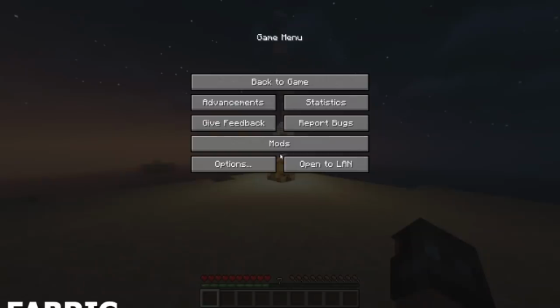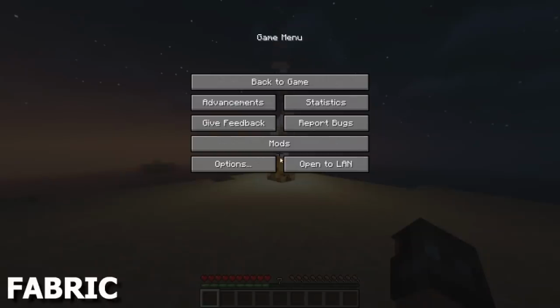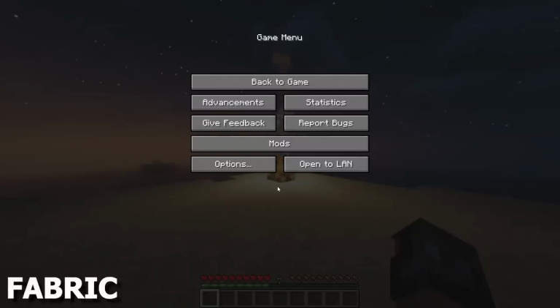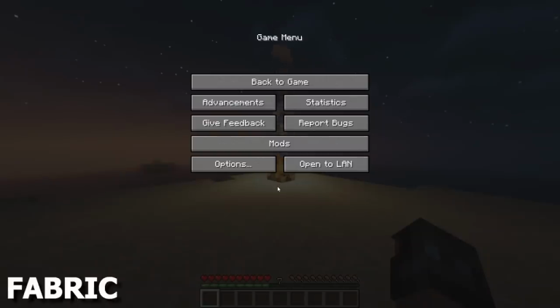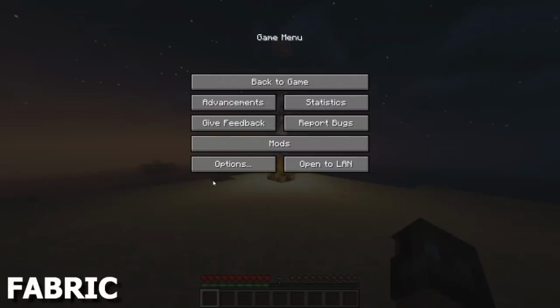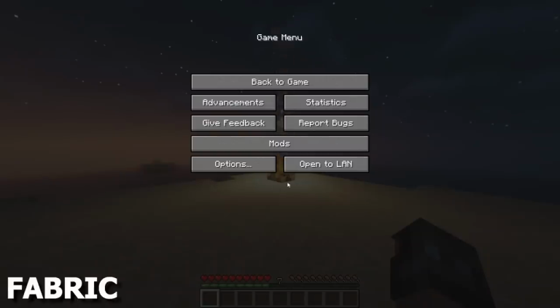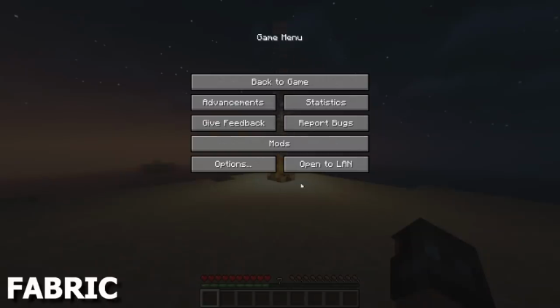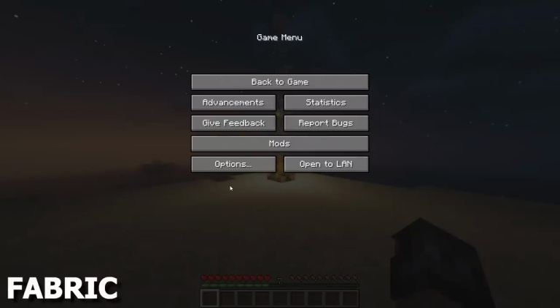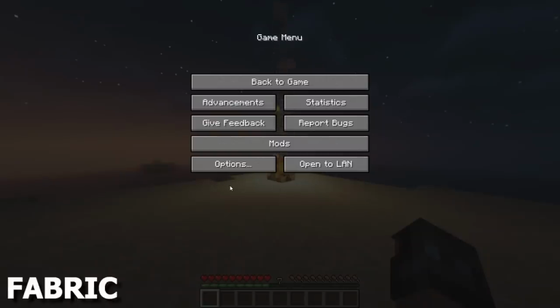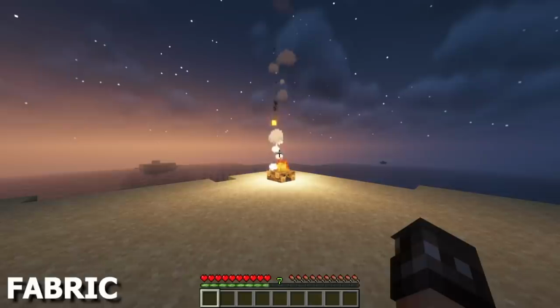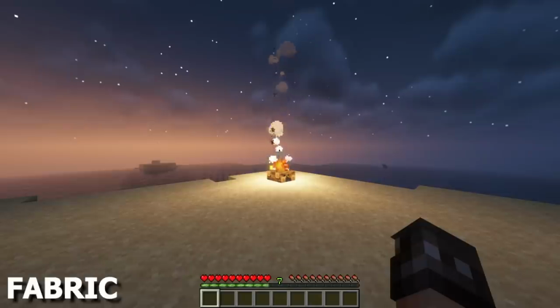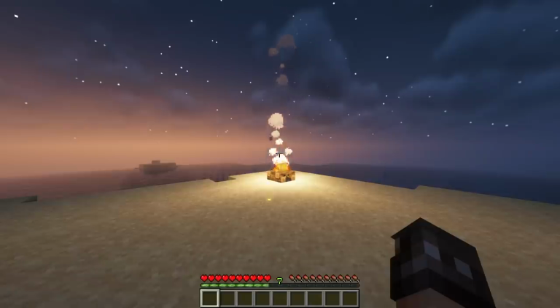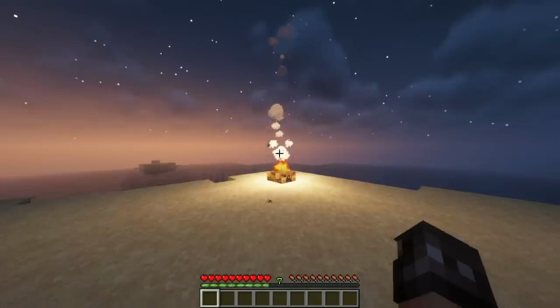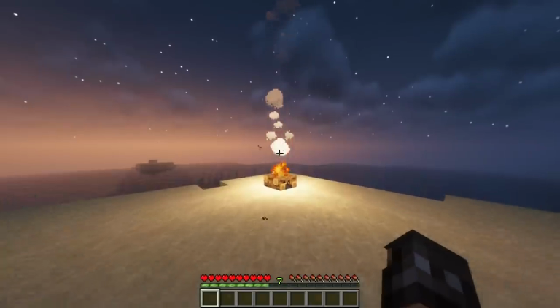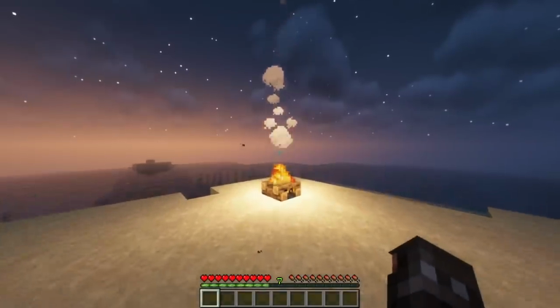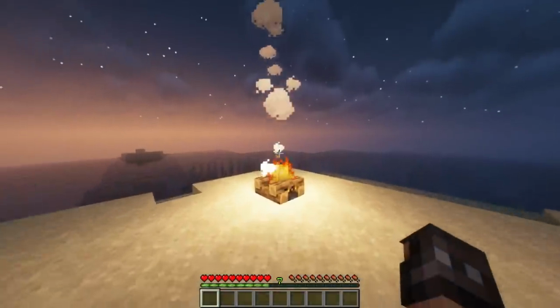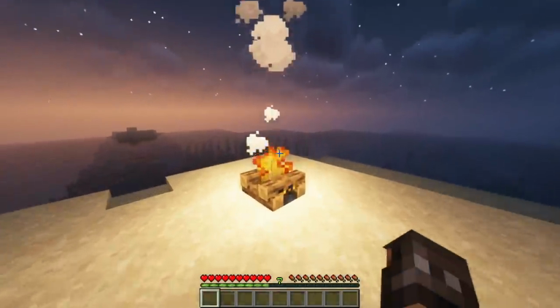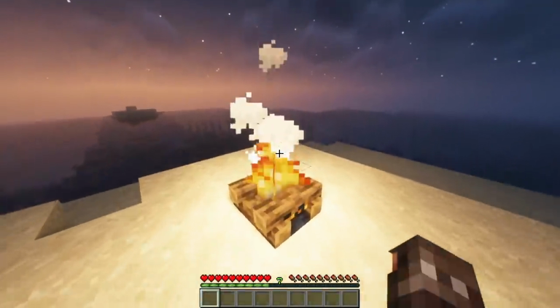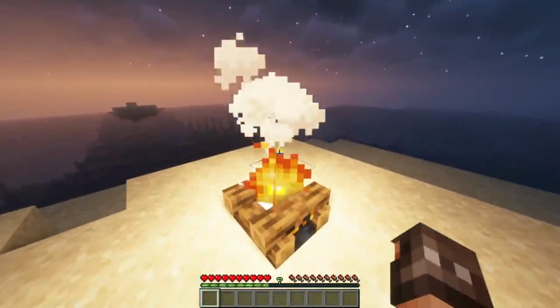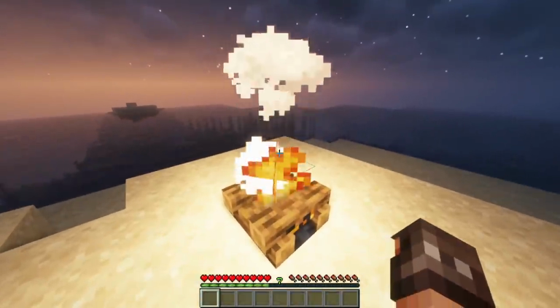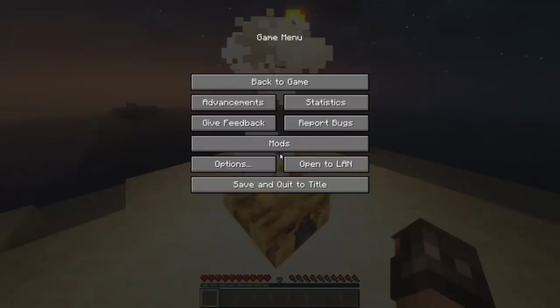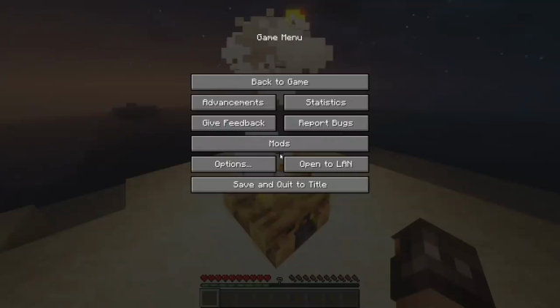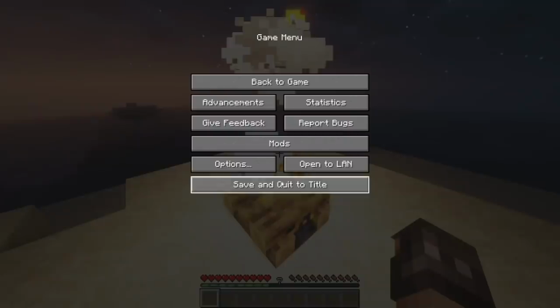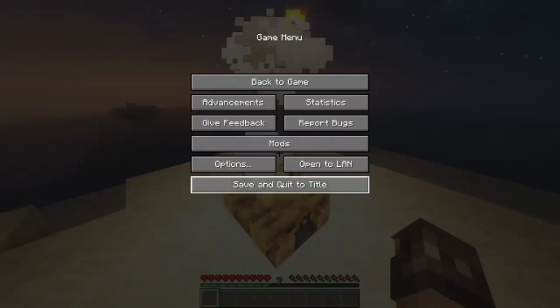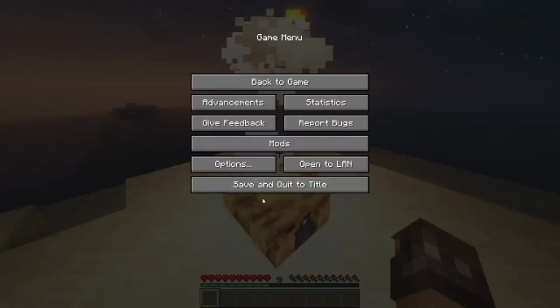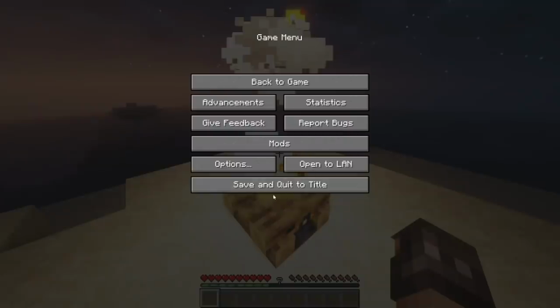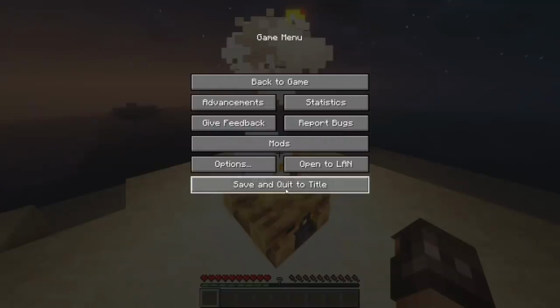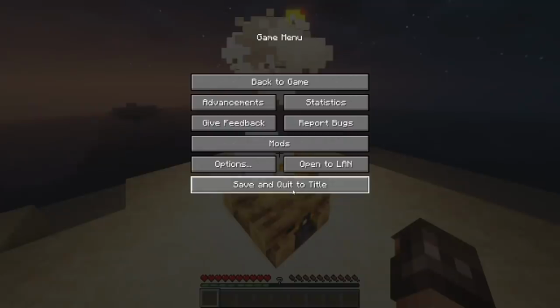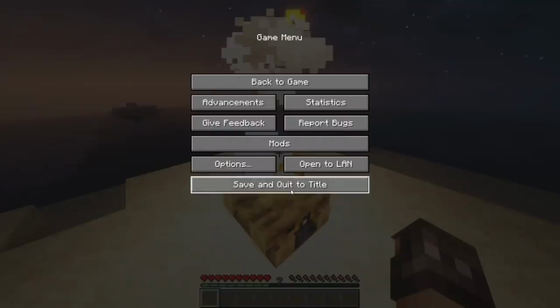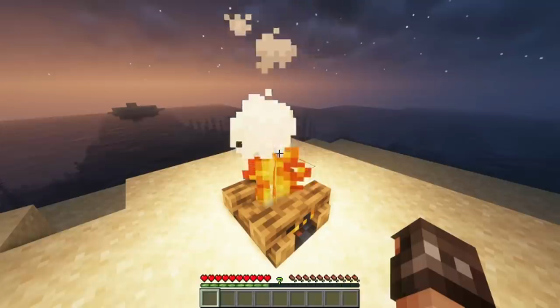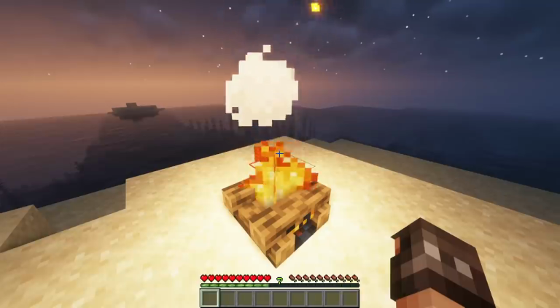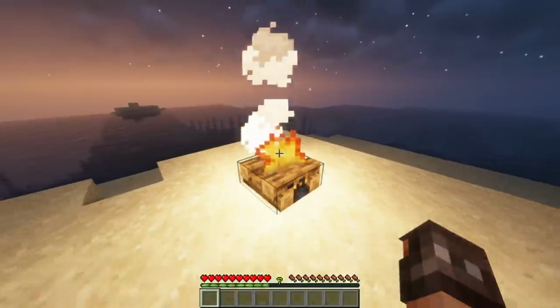Fireplace Mode will remove the save and quit buttons unless you're next to a campfire, which is a nice feature that would go great in any RPG packs.